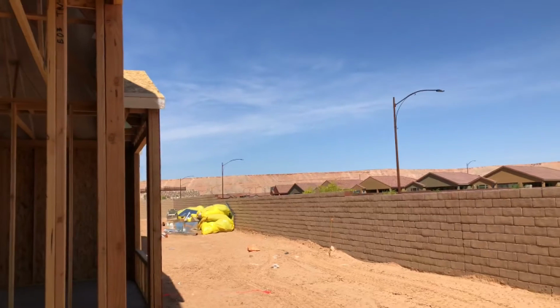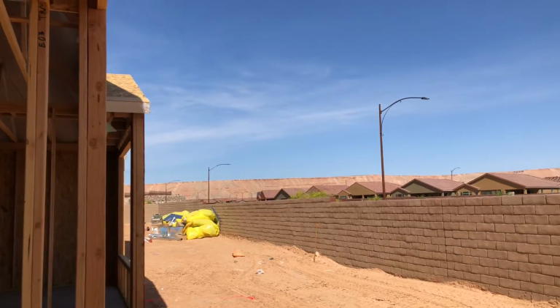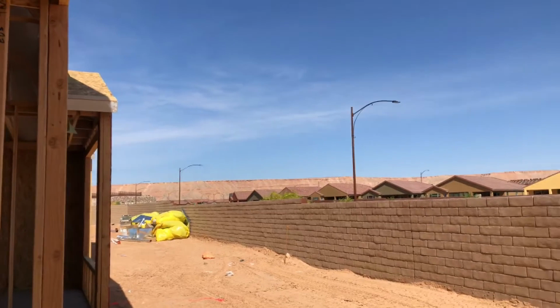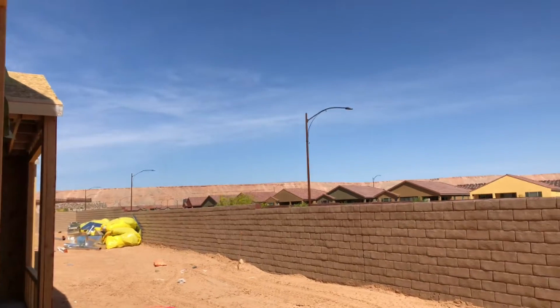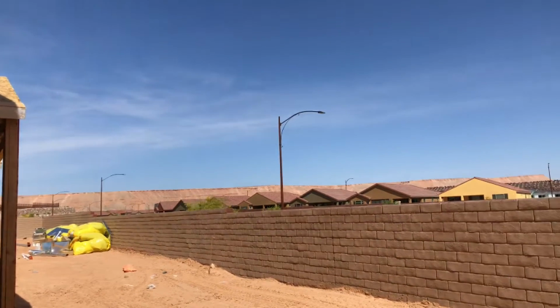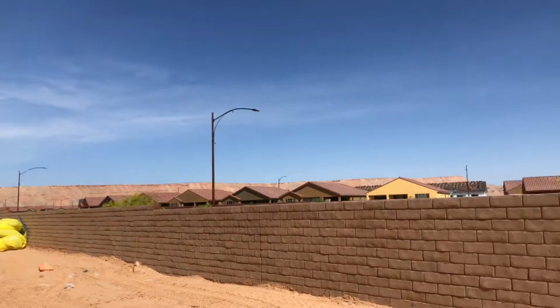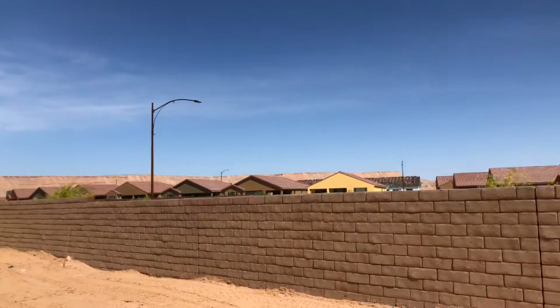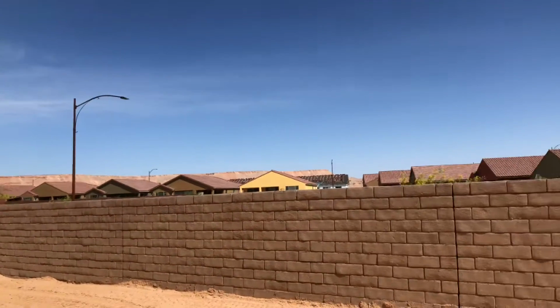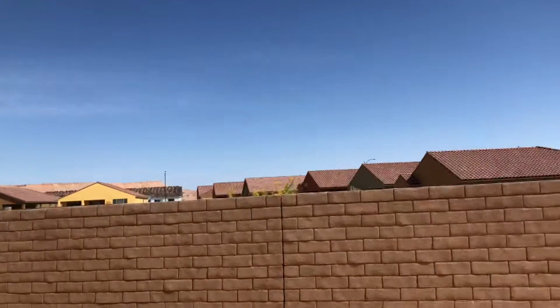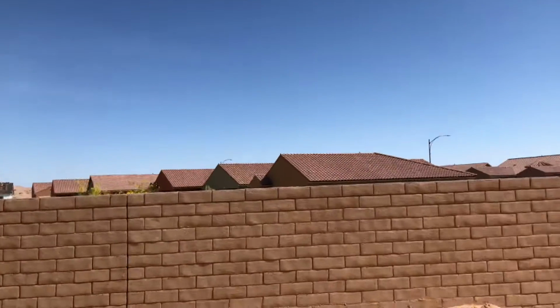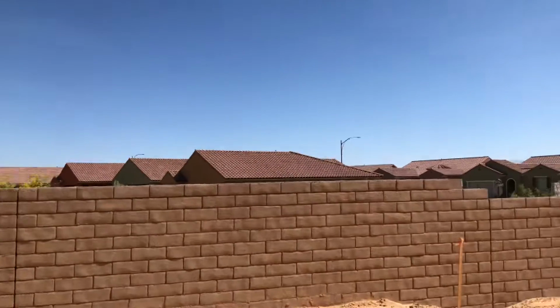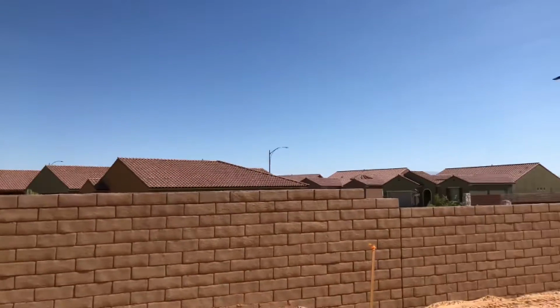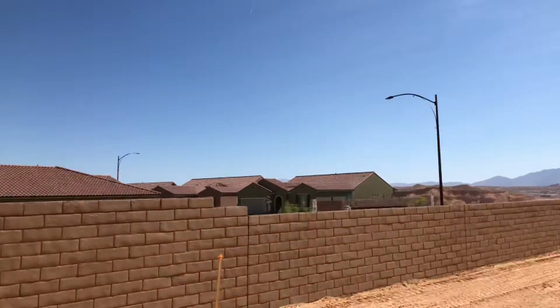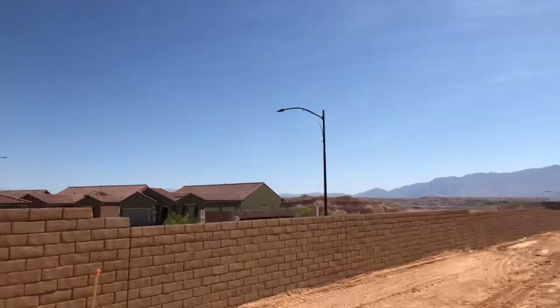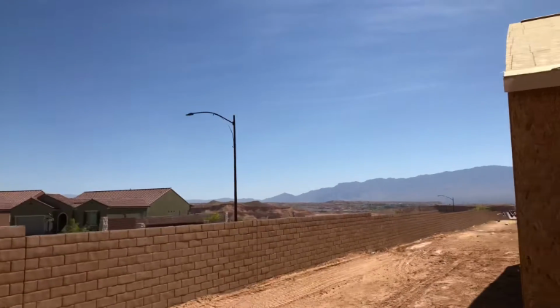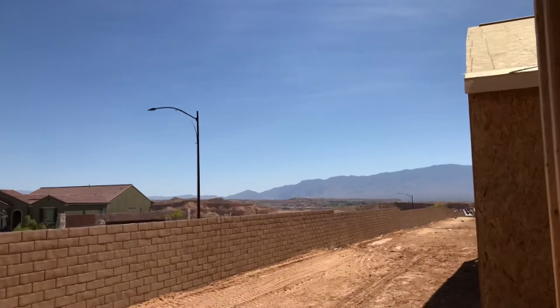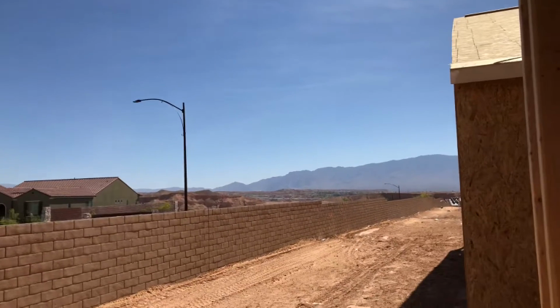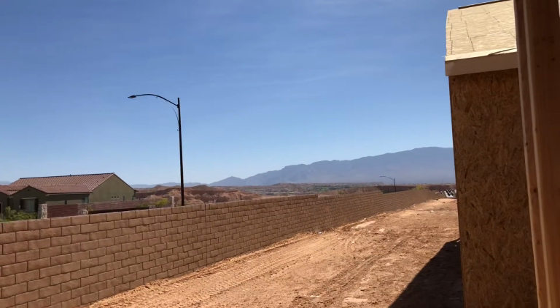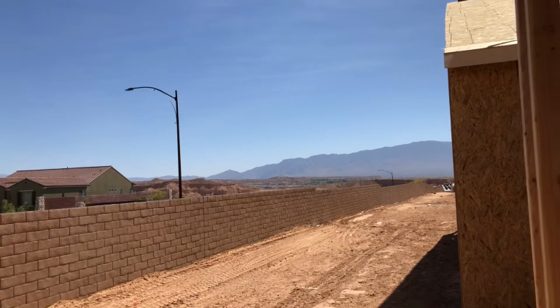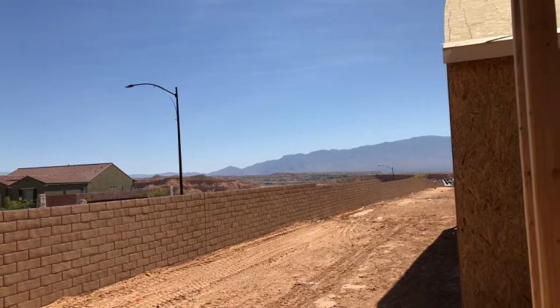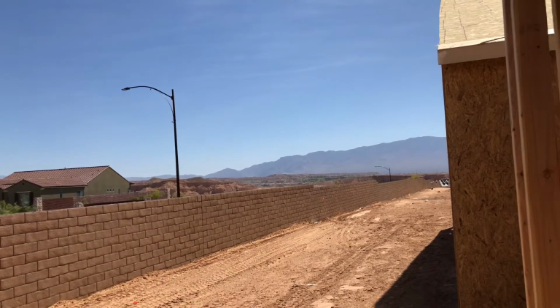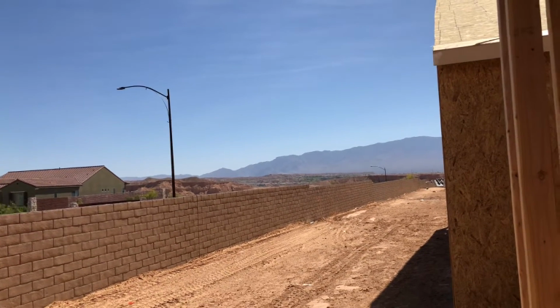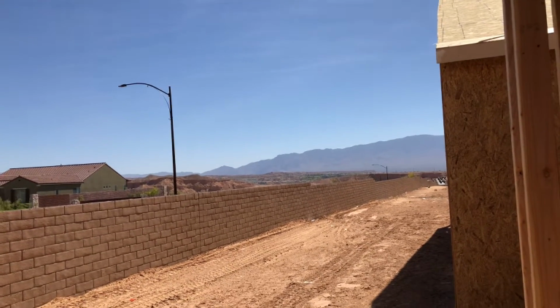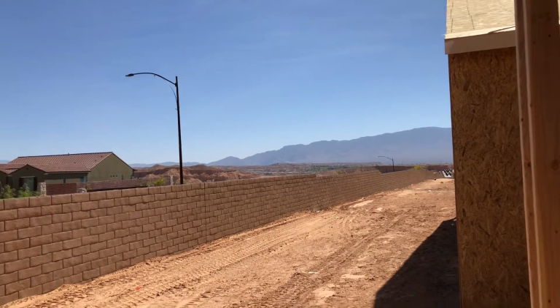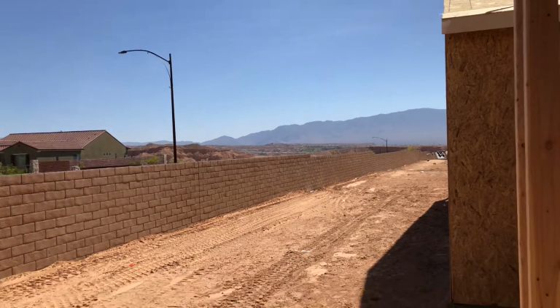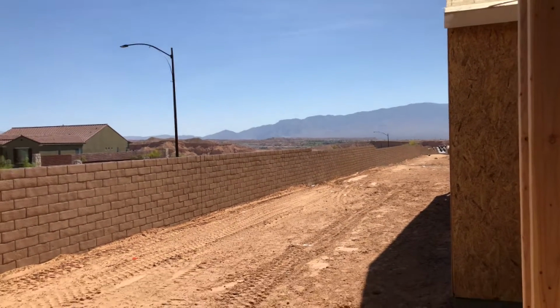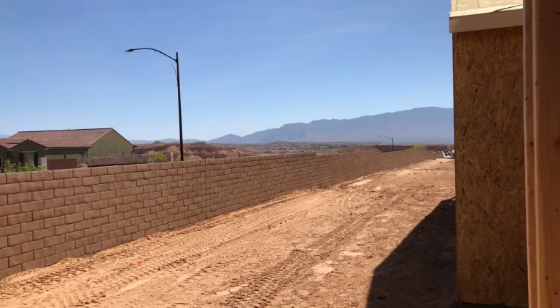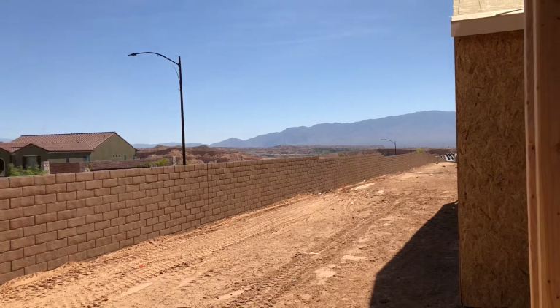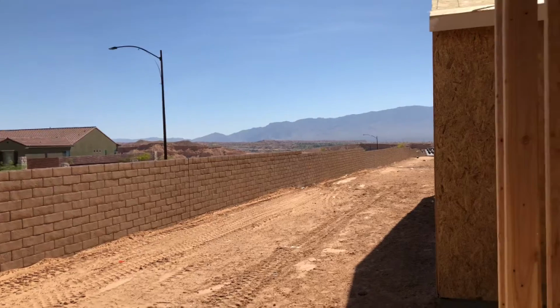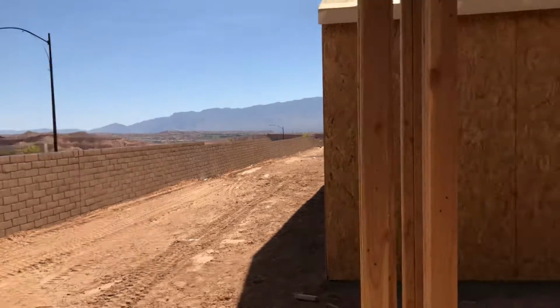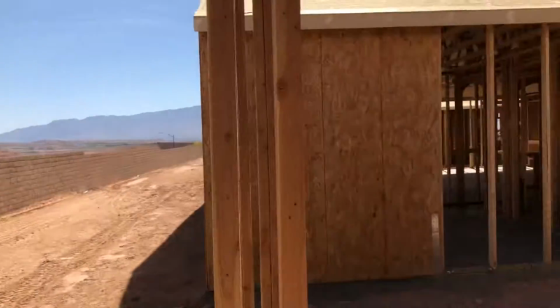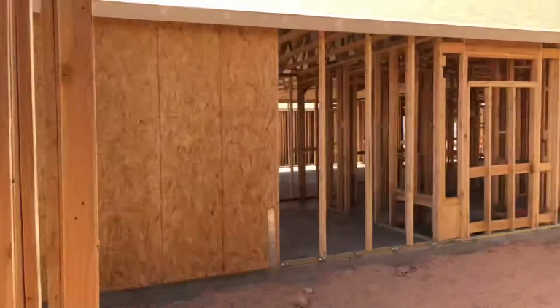Some vistas of the mesa, and then we've got some vistas of the mountains out this way. This is an awesome lot — lot 146, Serenity Sanctuary.